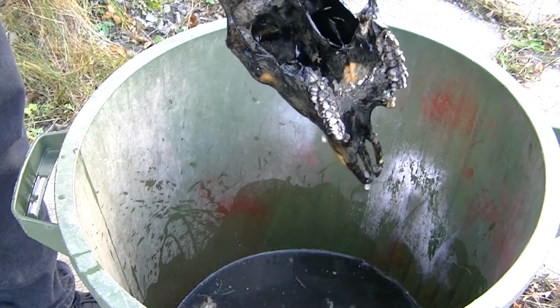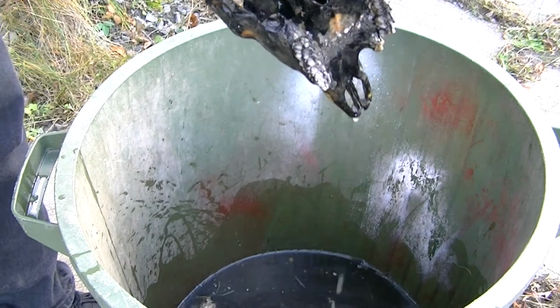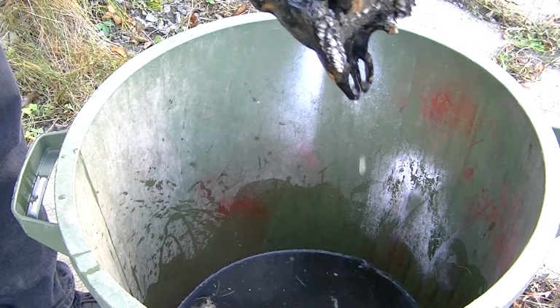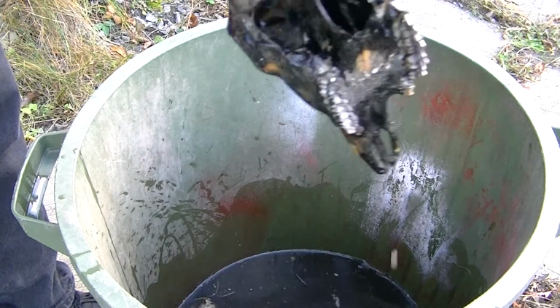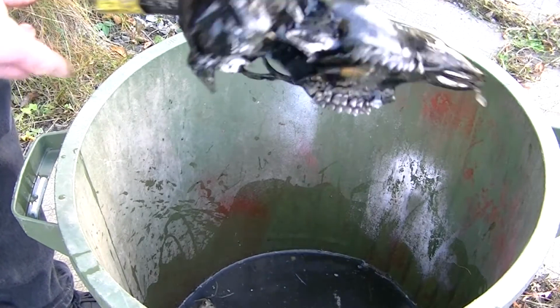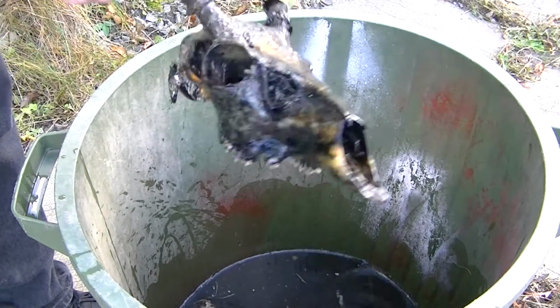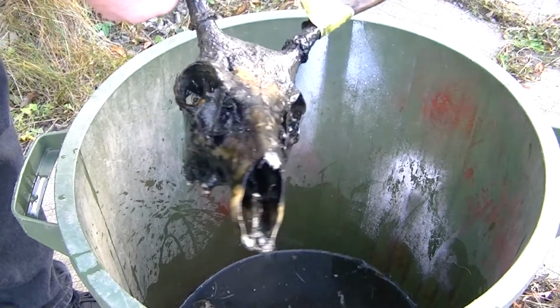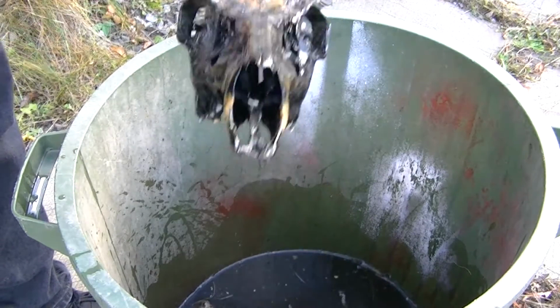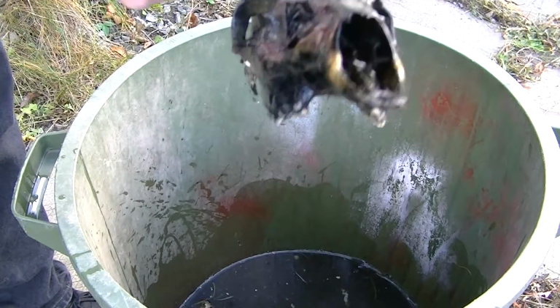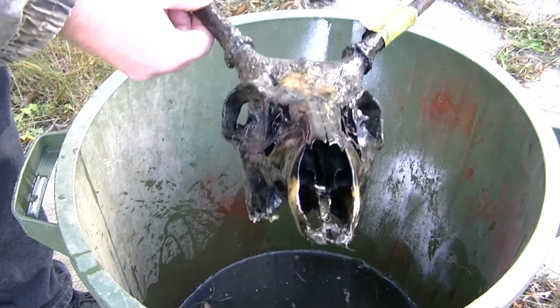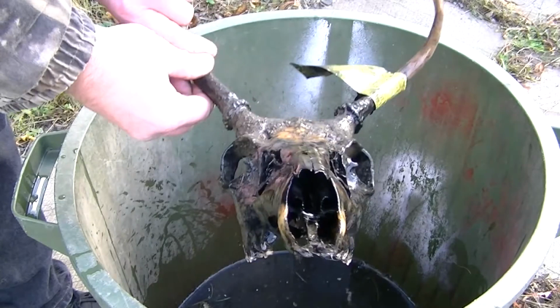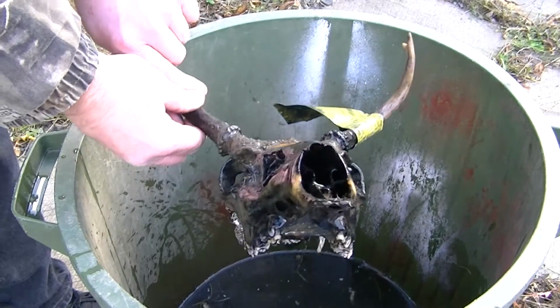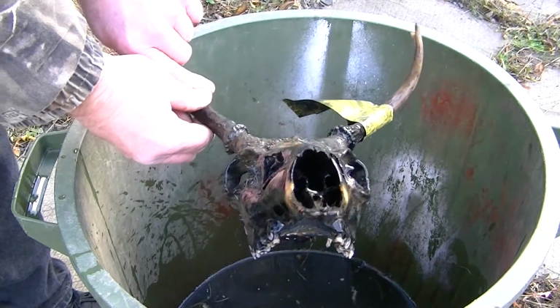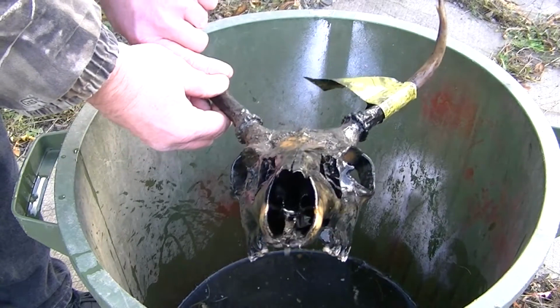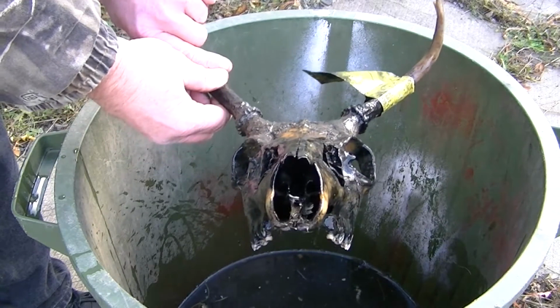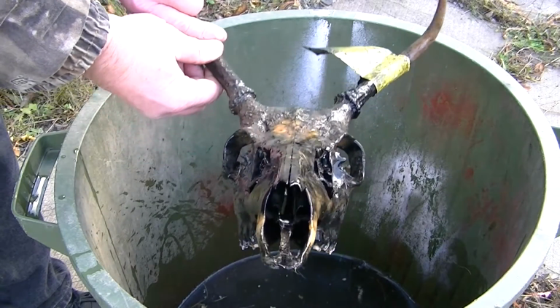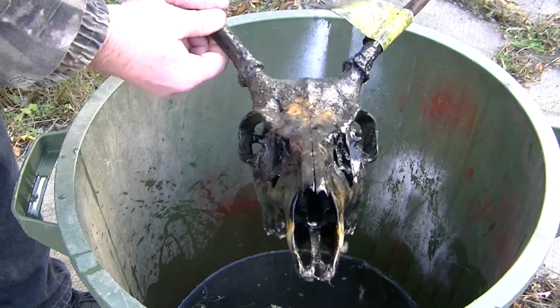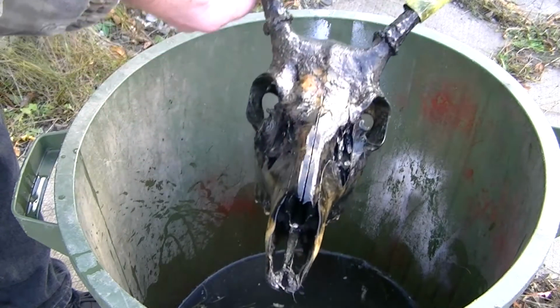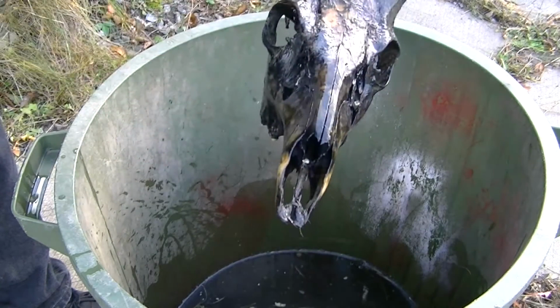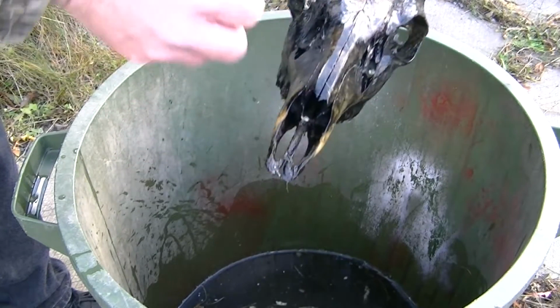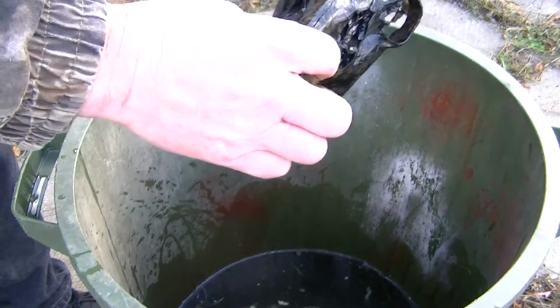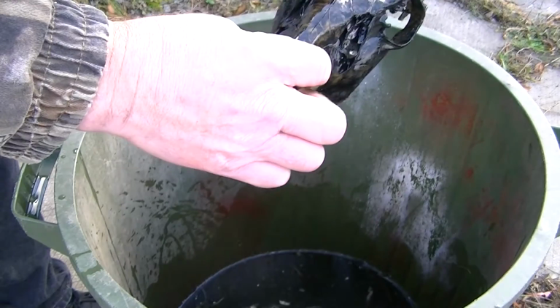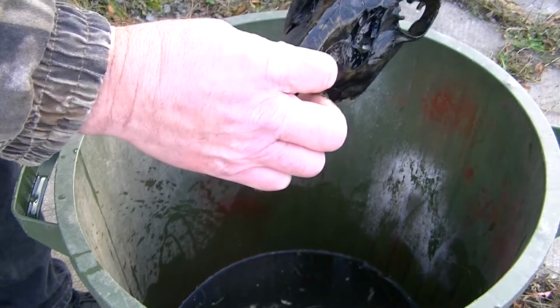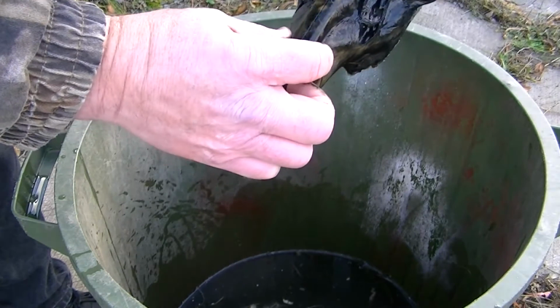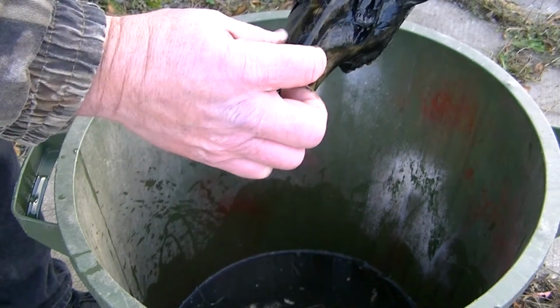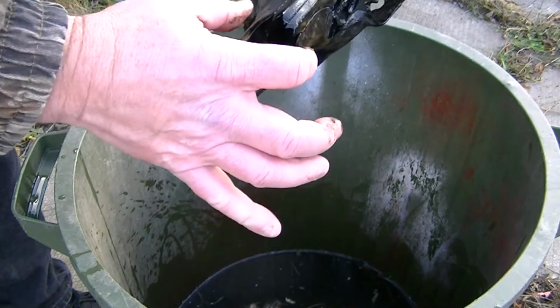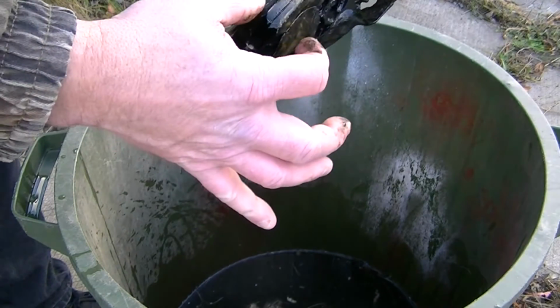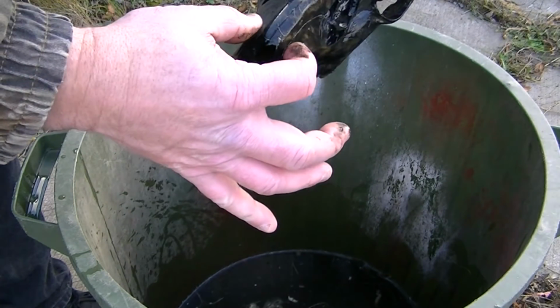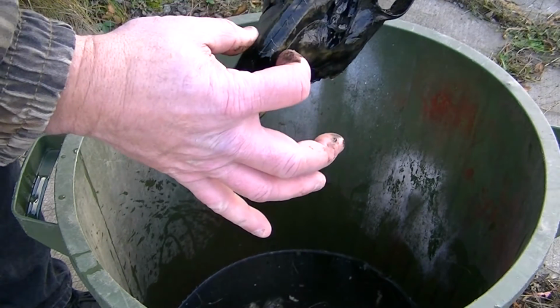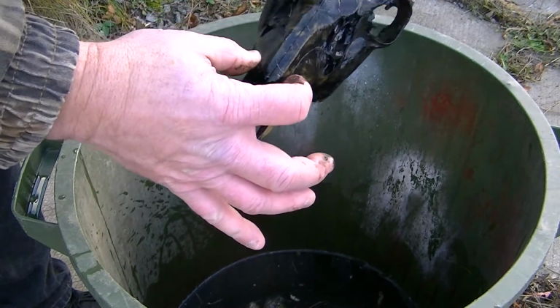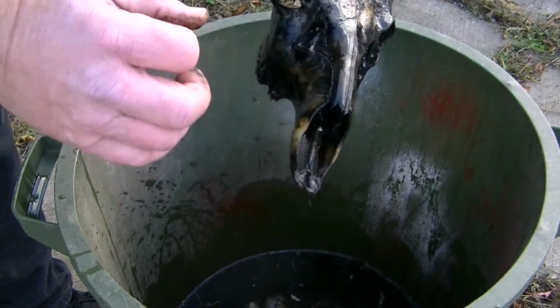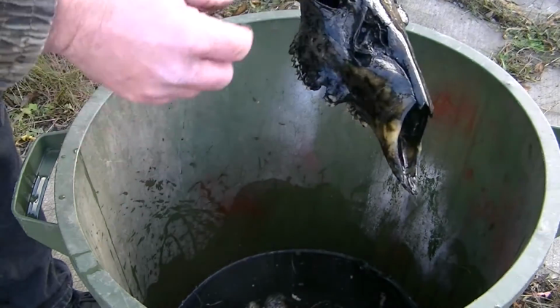I can see all the way through the nasal passage. It's starting to split just a bit there, so I might have to glue that just a touch once it dries out.